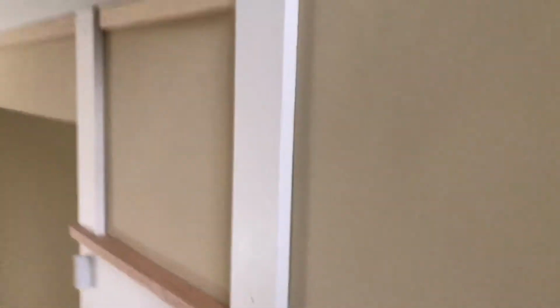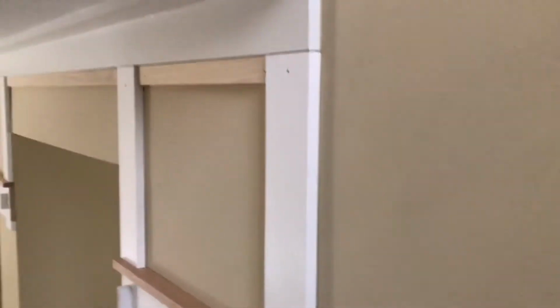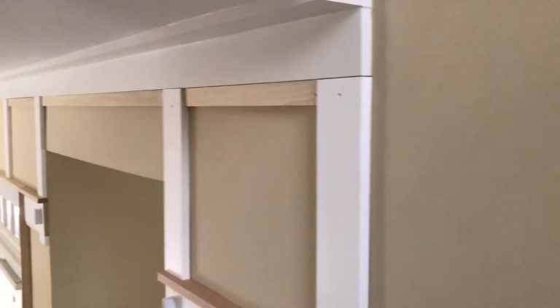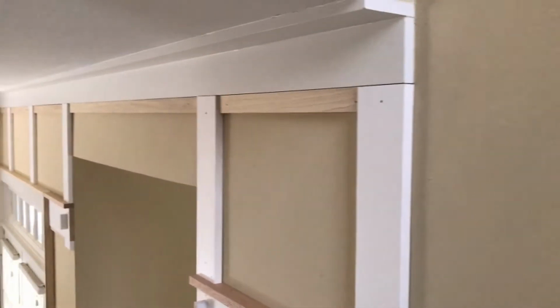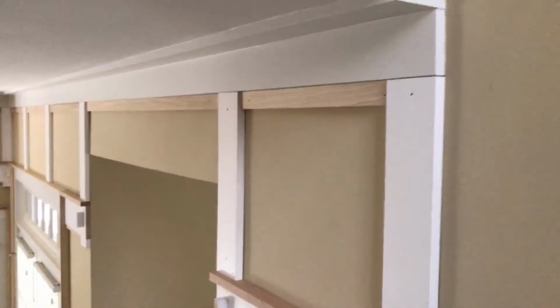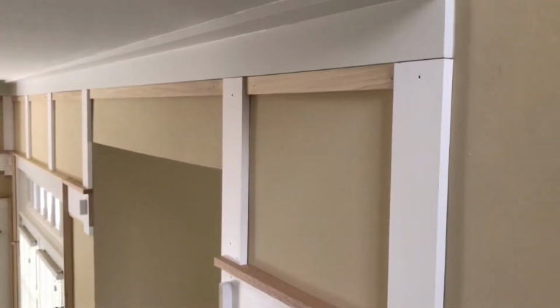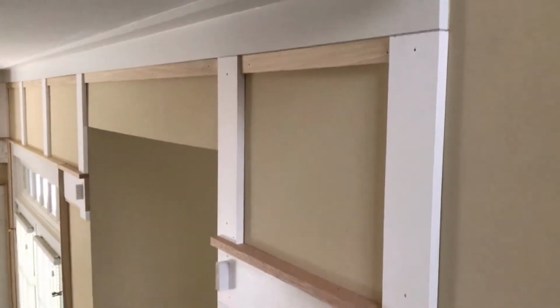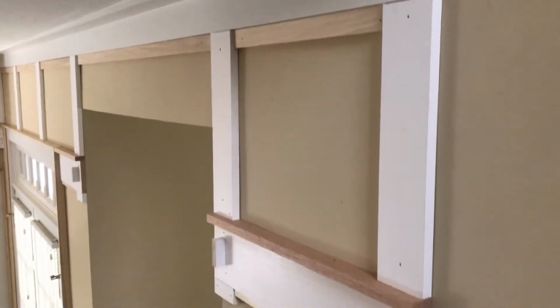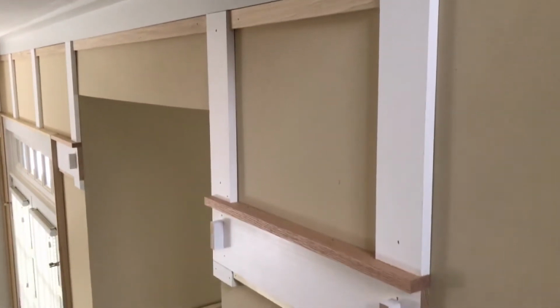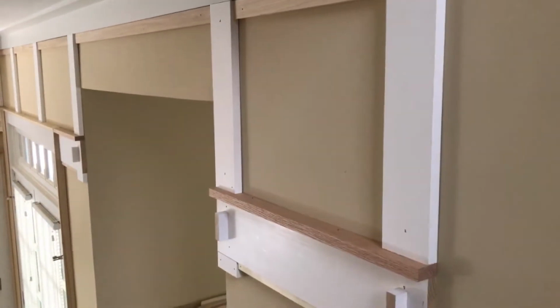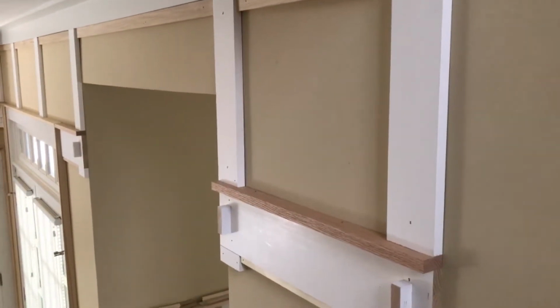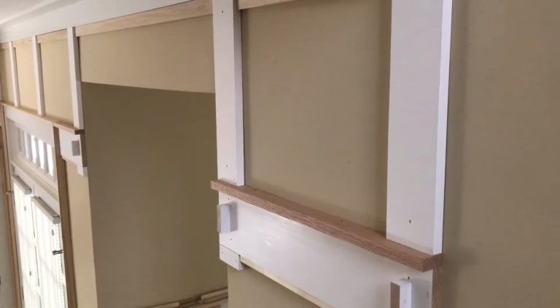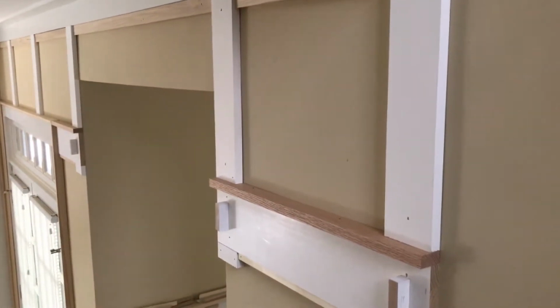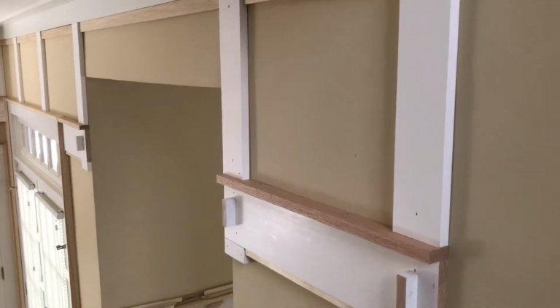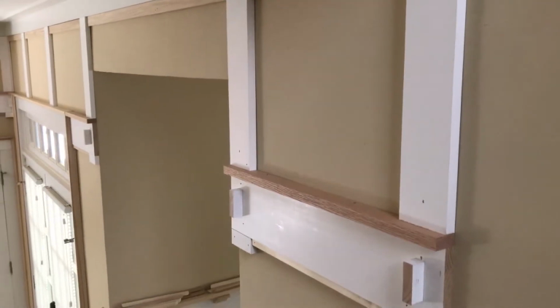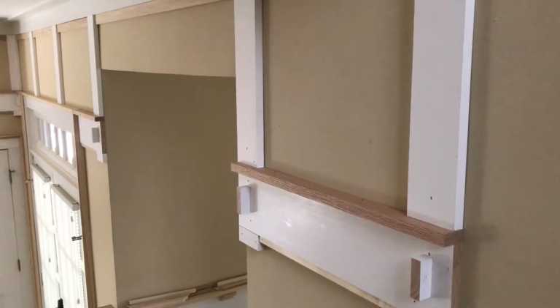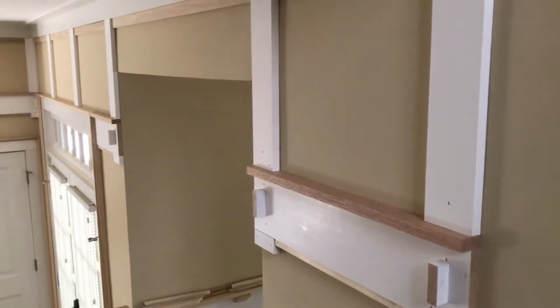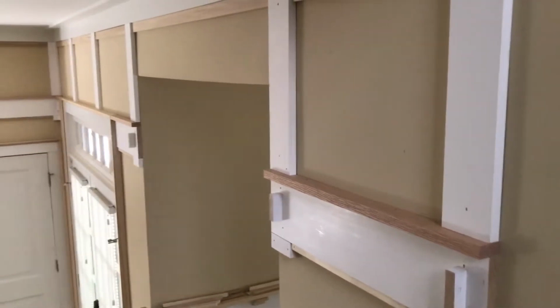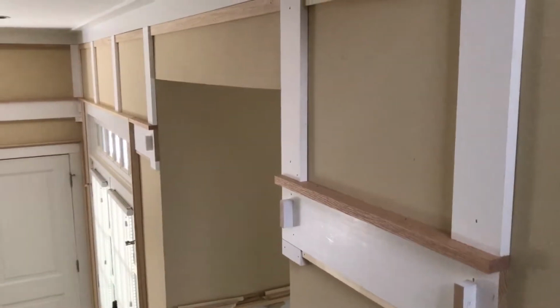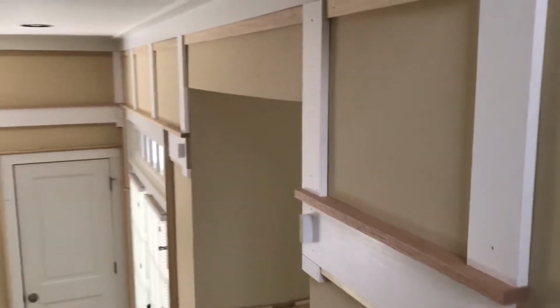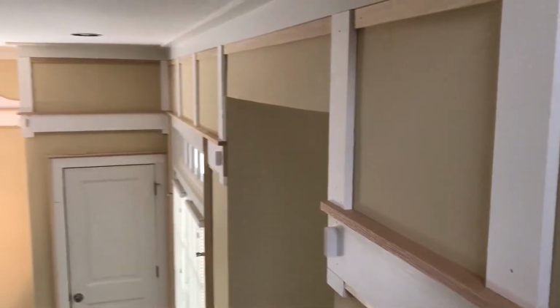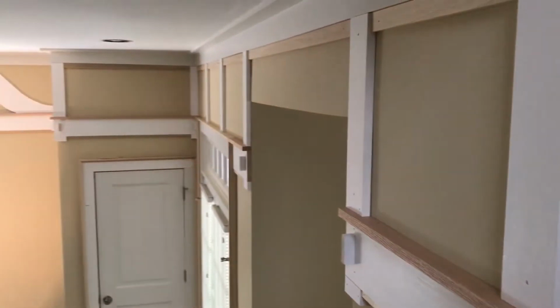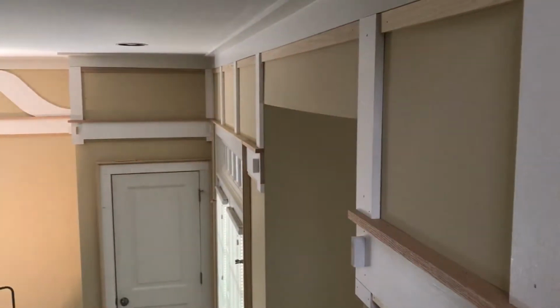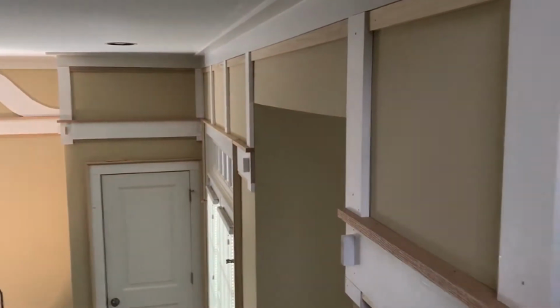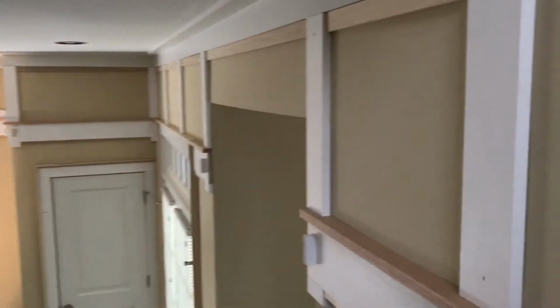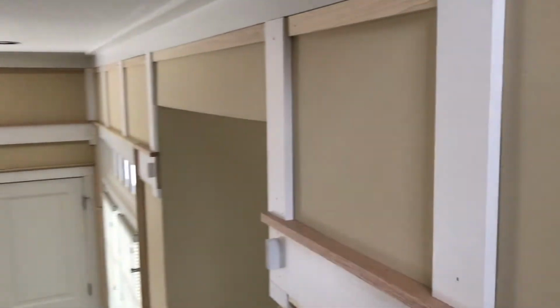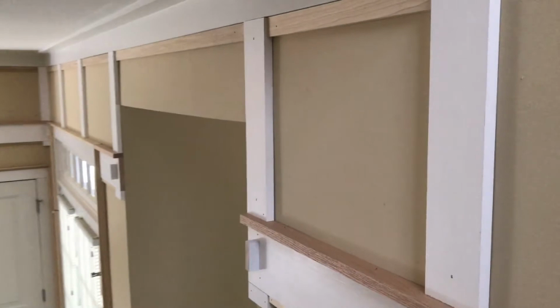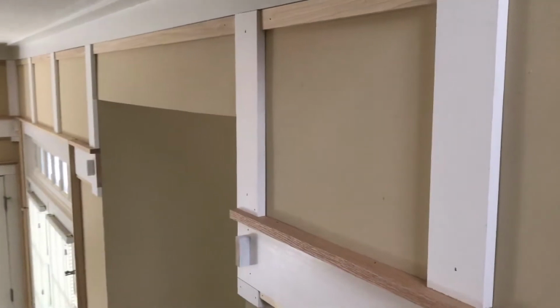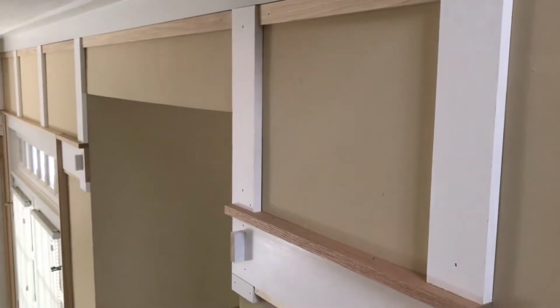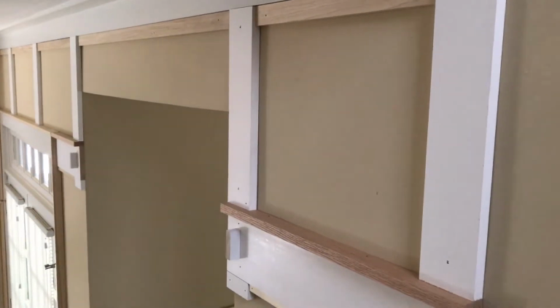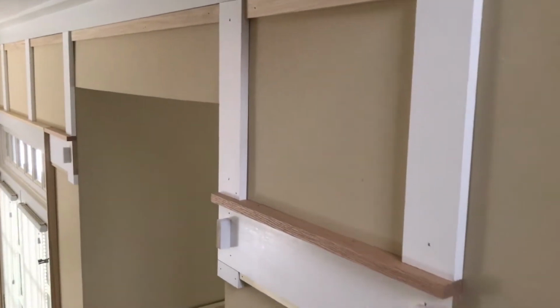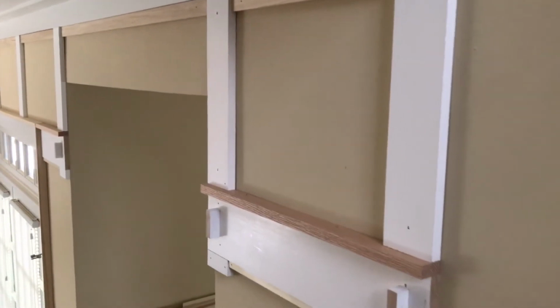Good afternoon, ladies and gentlemen. I've had an outrageously fun two days at Mike Jones' house right across the street, right next to Gentry and Brittany's house, and I have to say the roof rail is now completely finished.